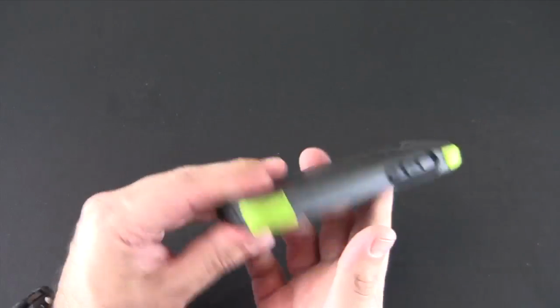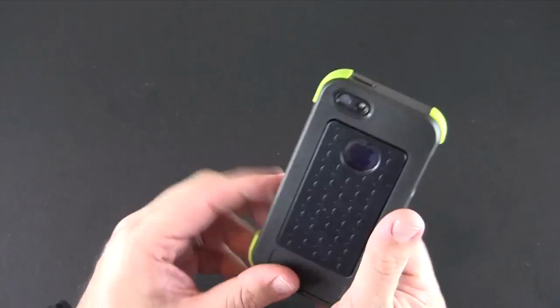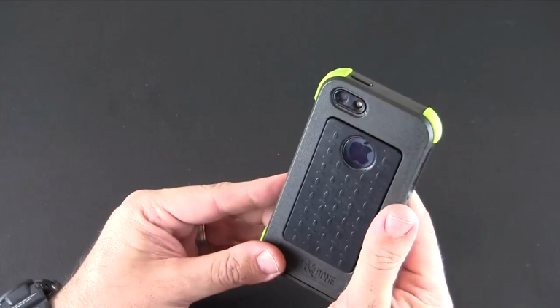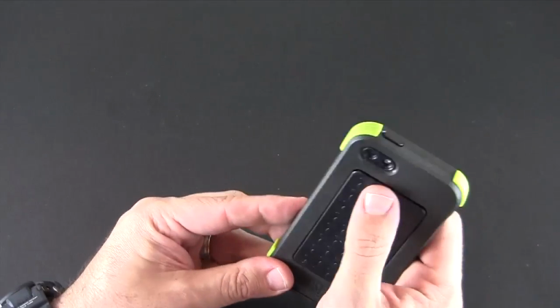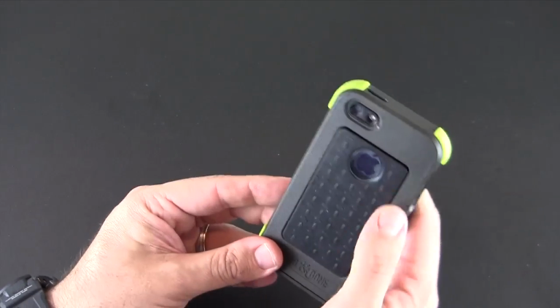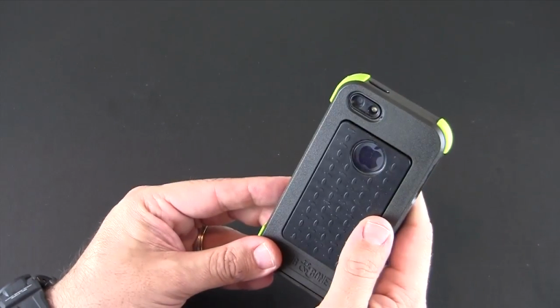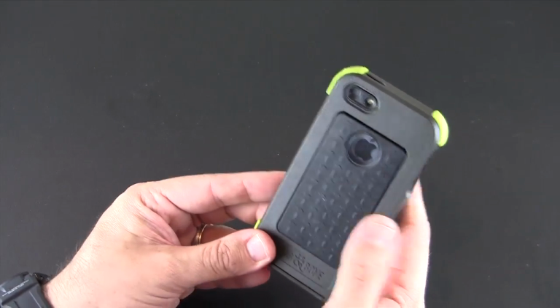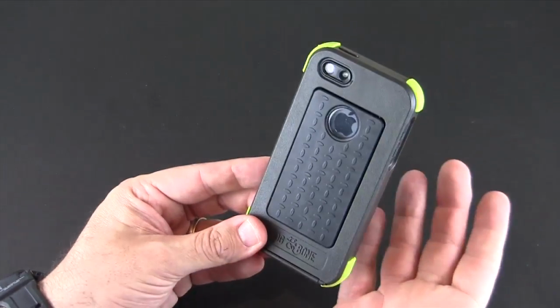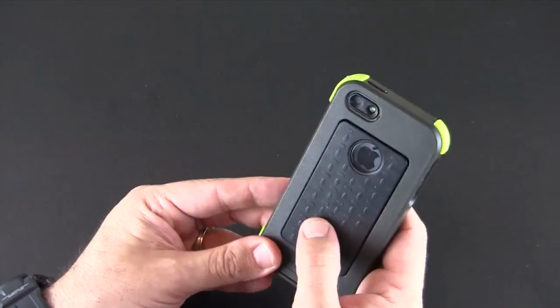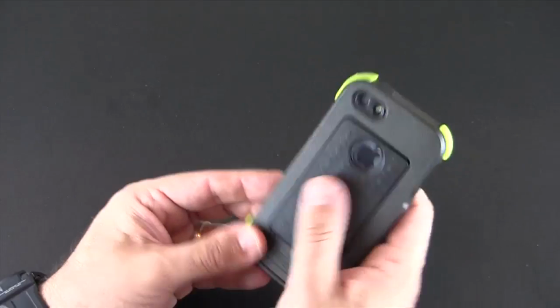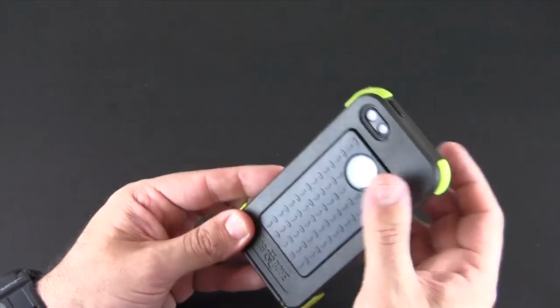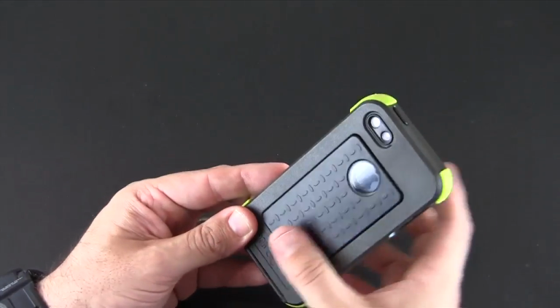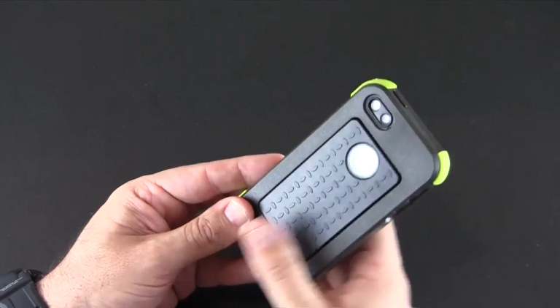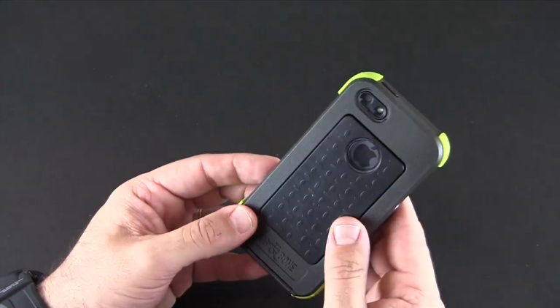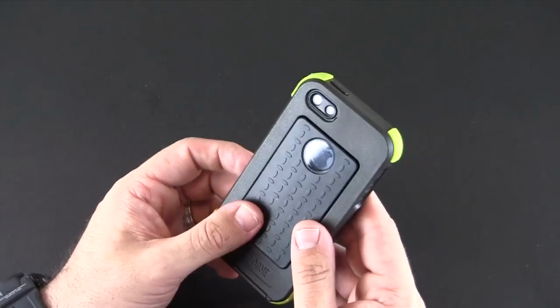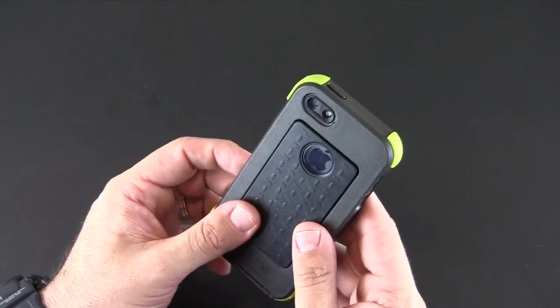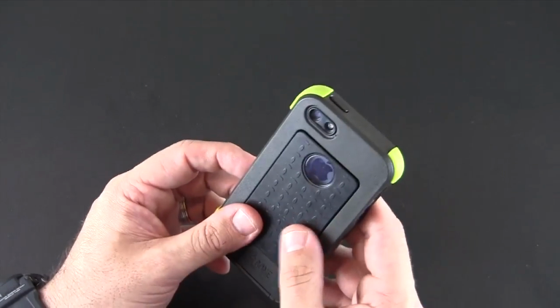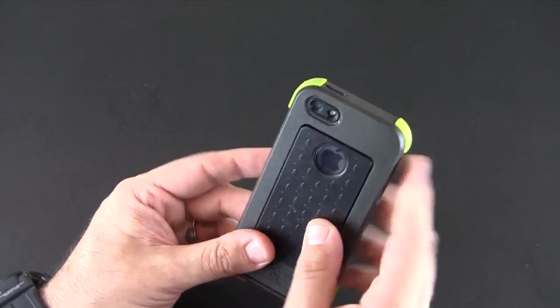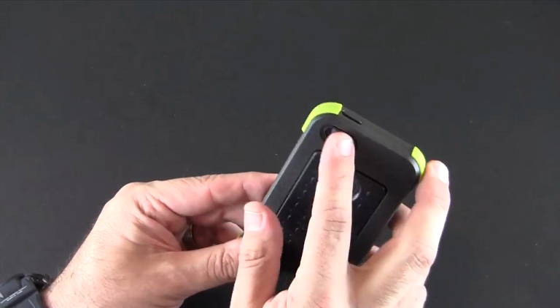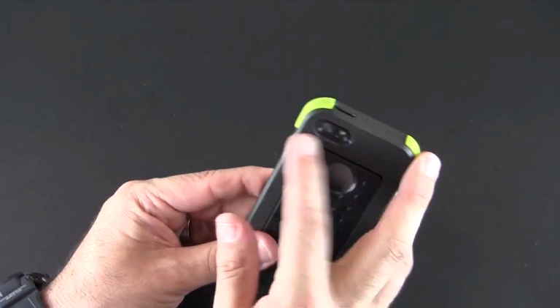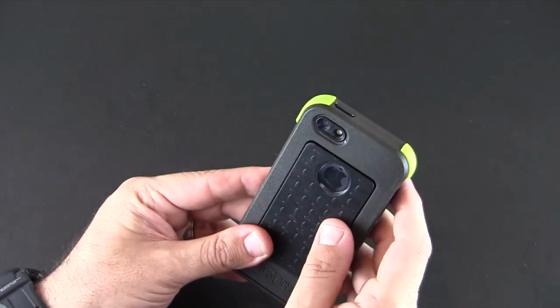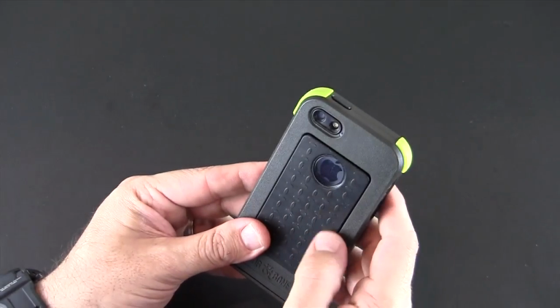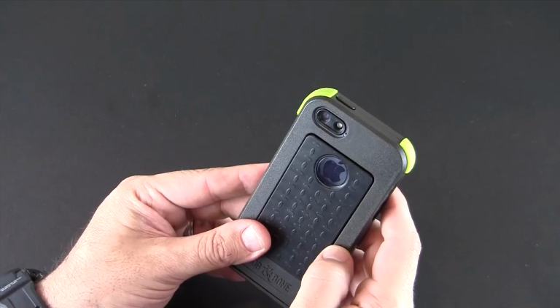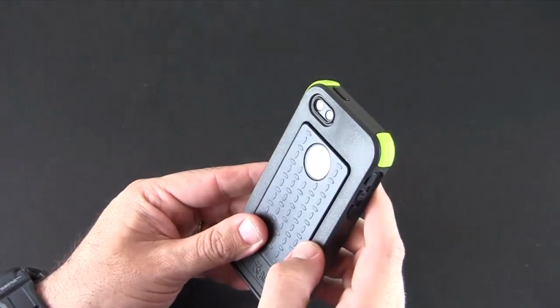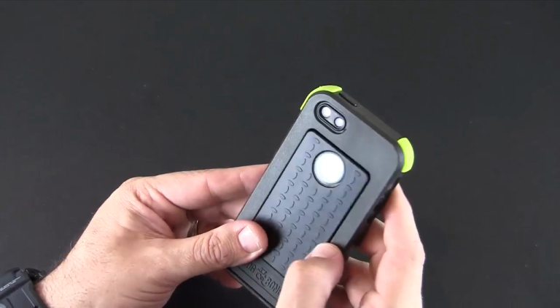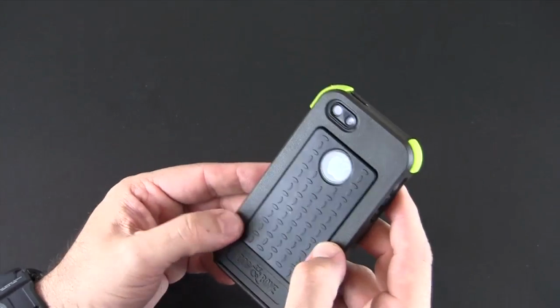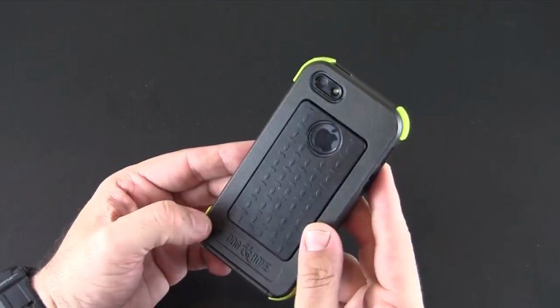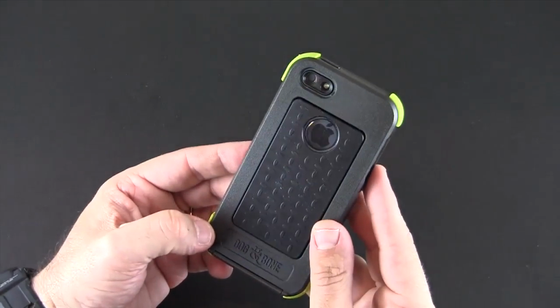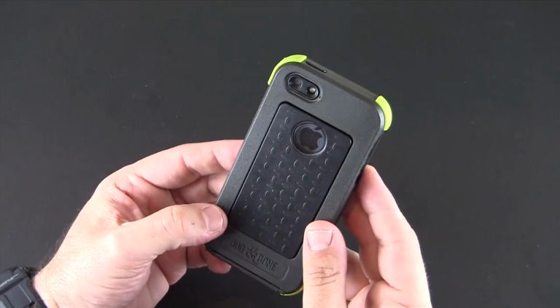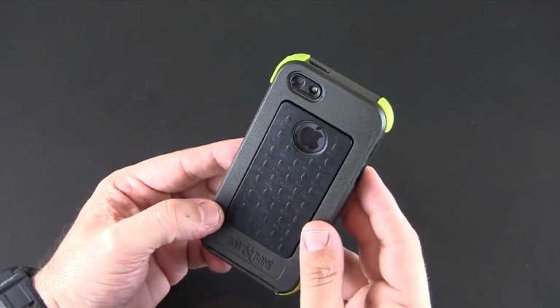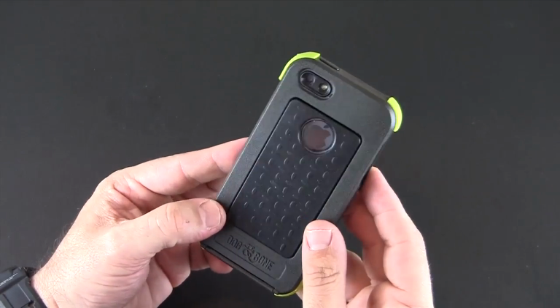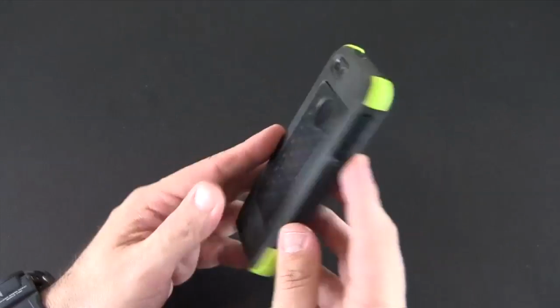As for the back, you have a cutout for your Apple logo, which is protected, and more of a rubber gasket material sitting on the back. There's also the optically clear cutout for the rear-facing camera, secondary mic, and flash.